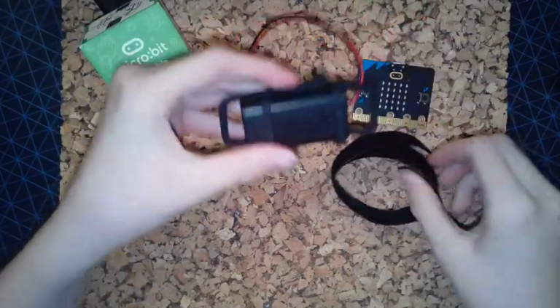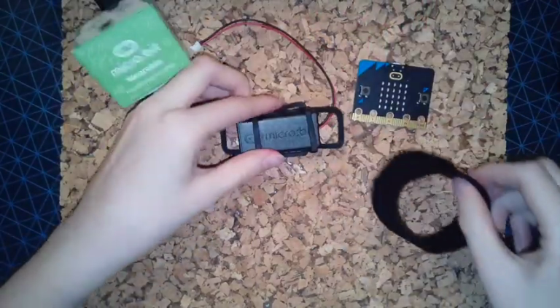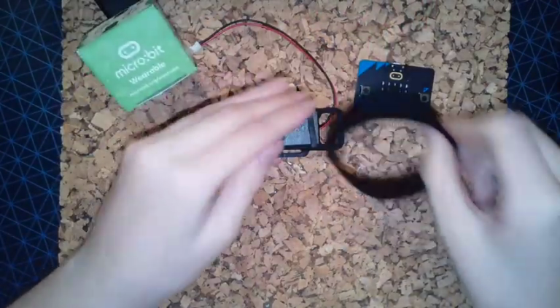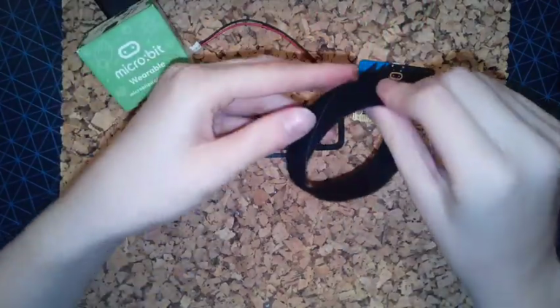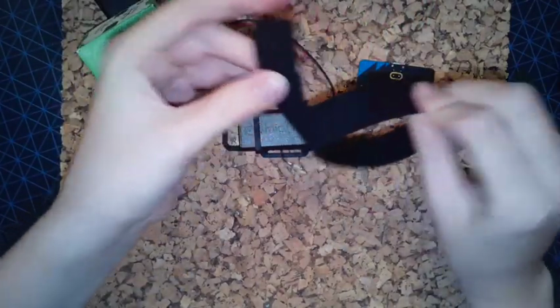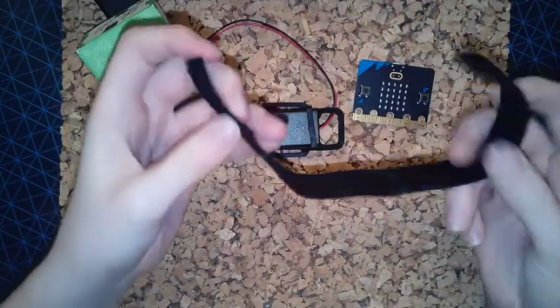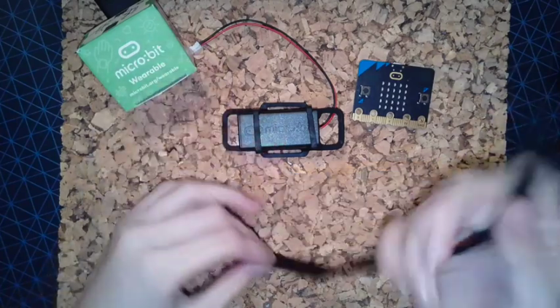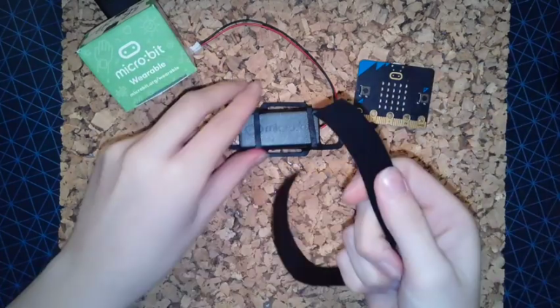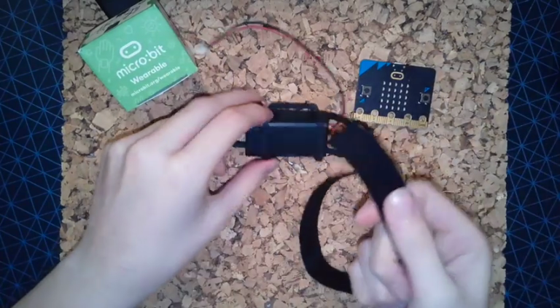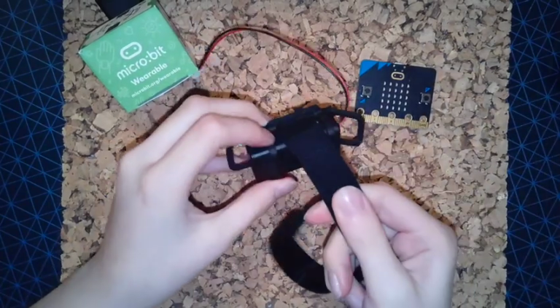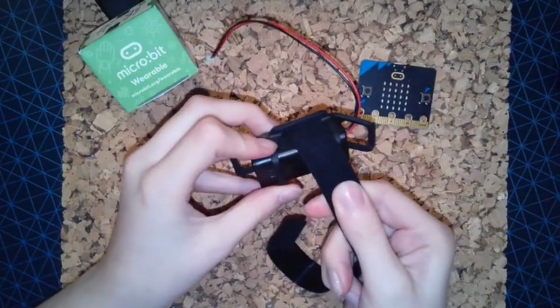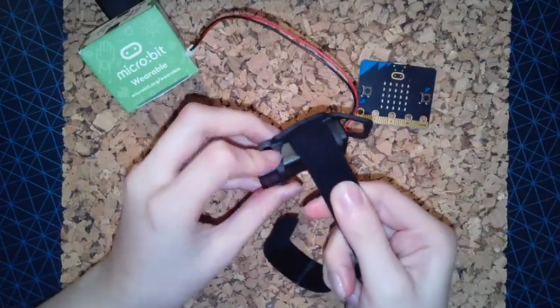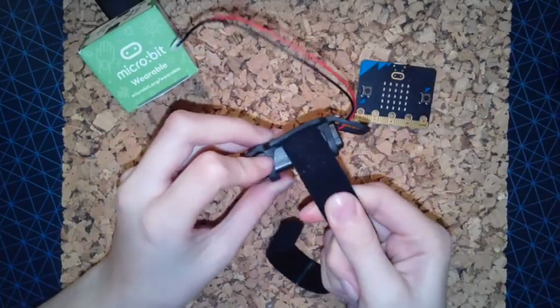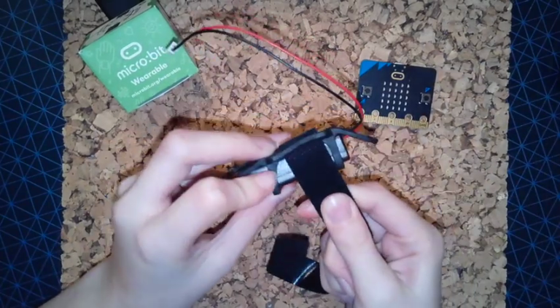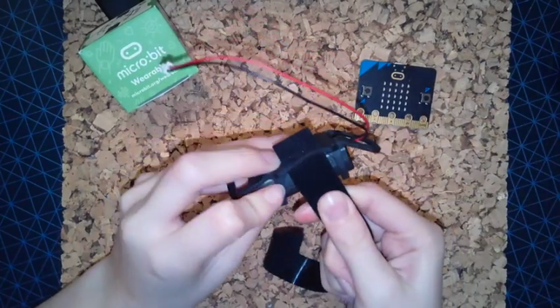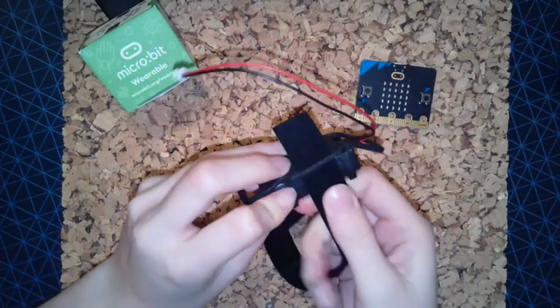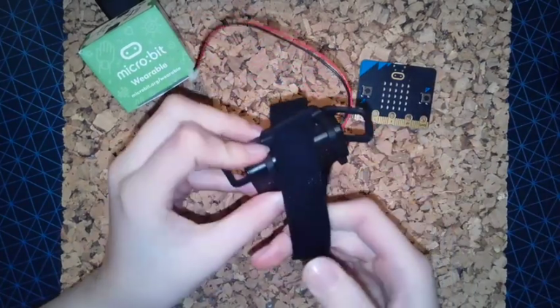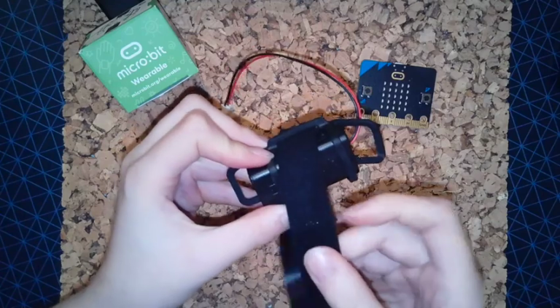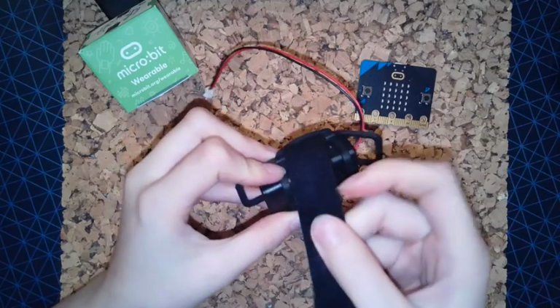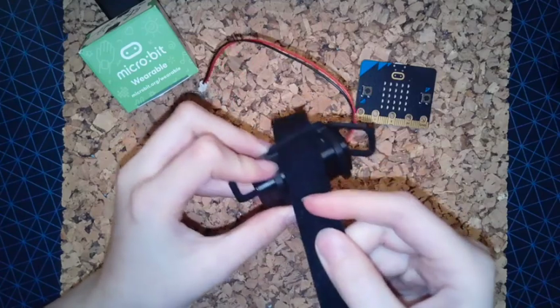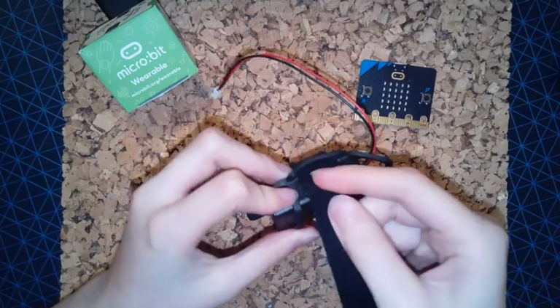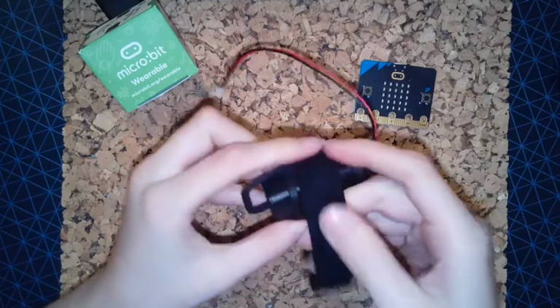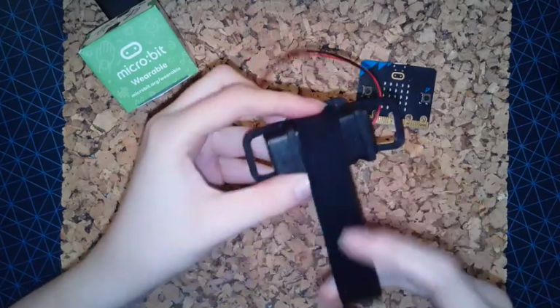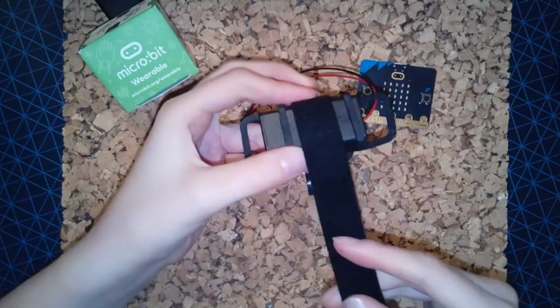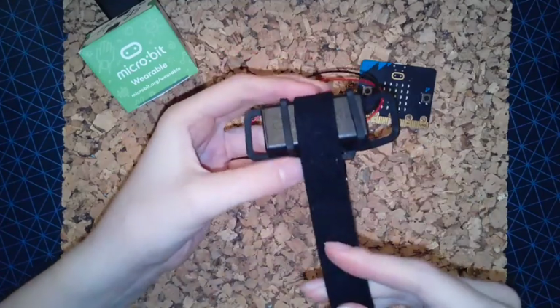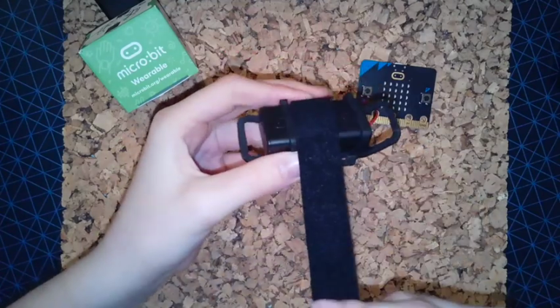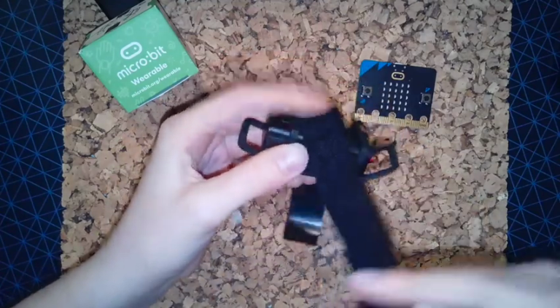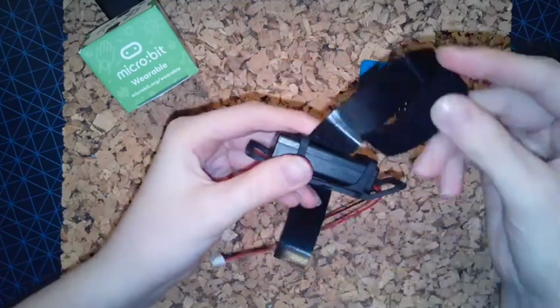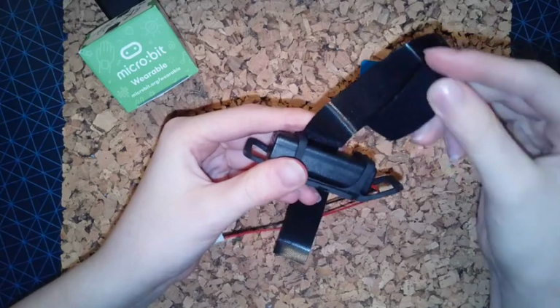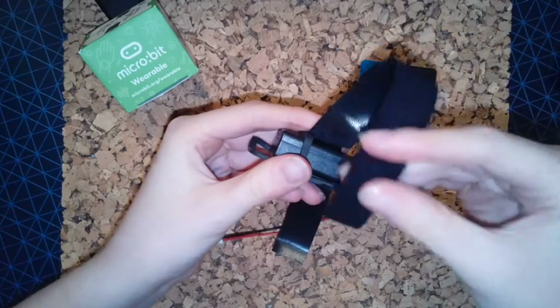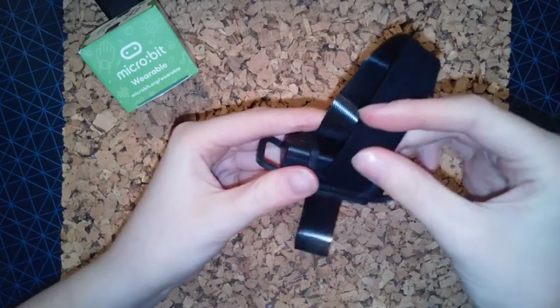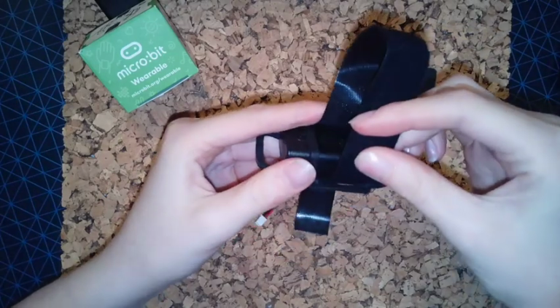Next, take the strap and thread it through the smaller loops on the top and bottom so that it goes over the top of the battery pack. You may find it softer to wear on your wrist if the soft side of the strap is facing downwards.